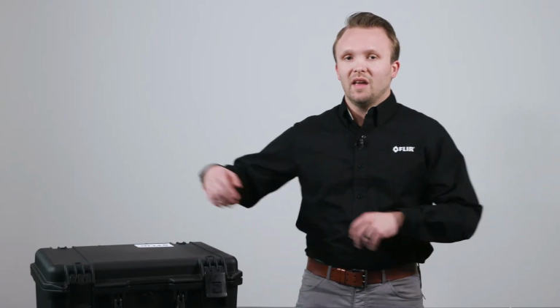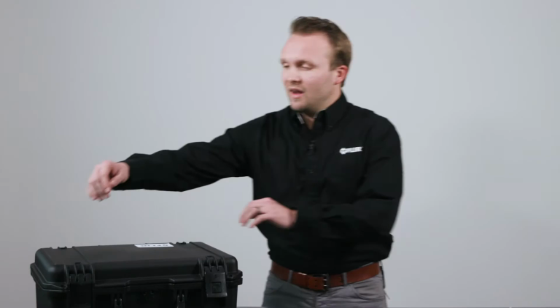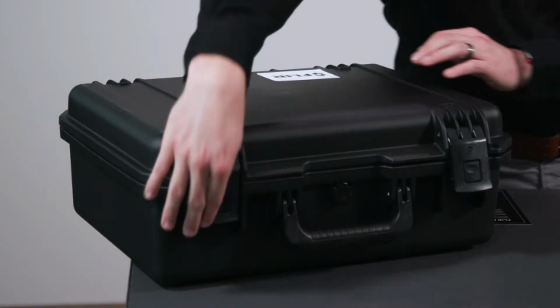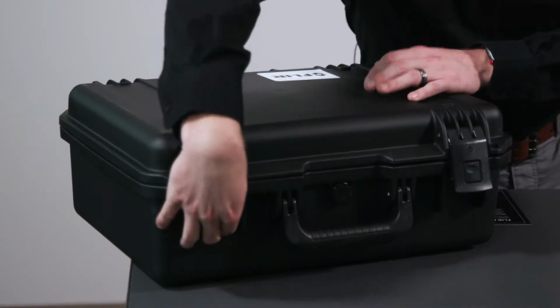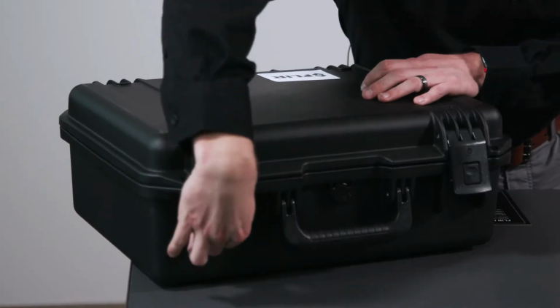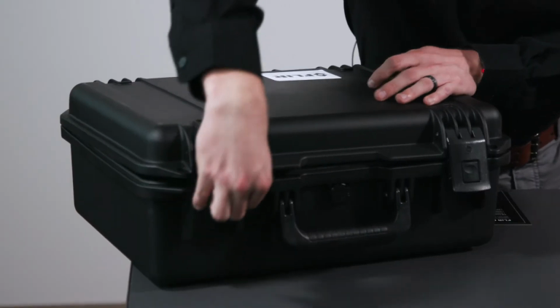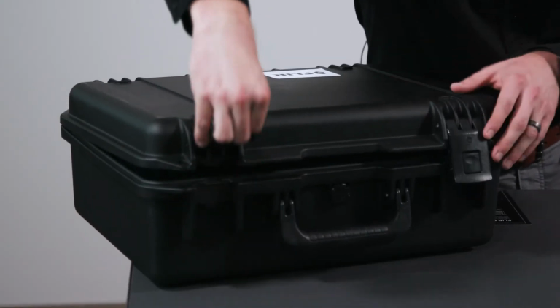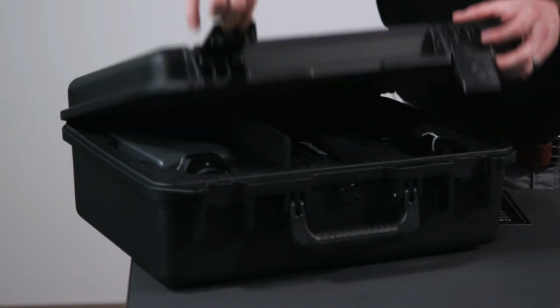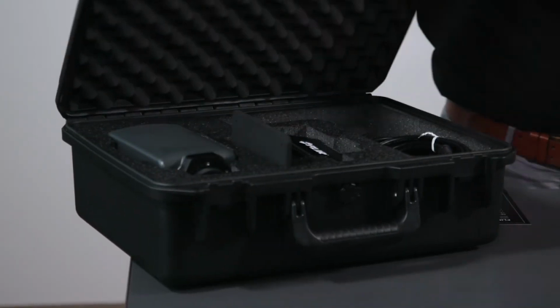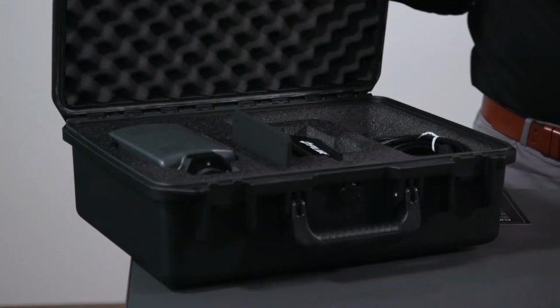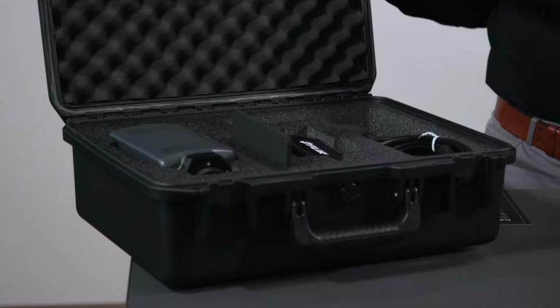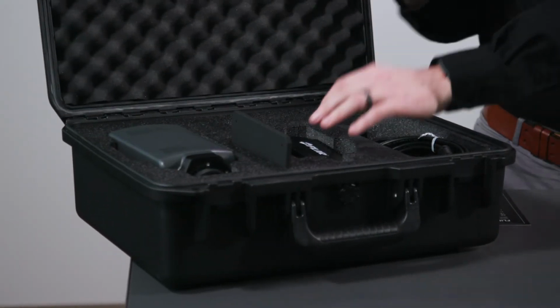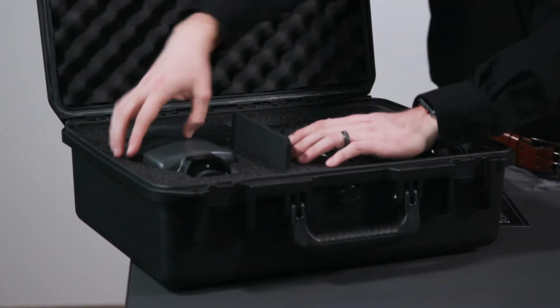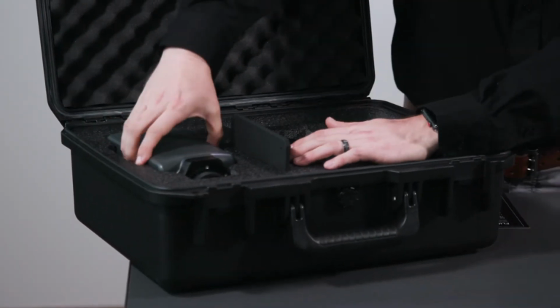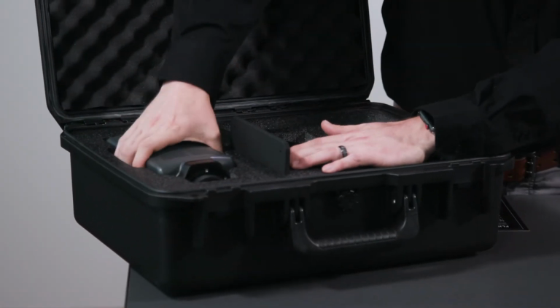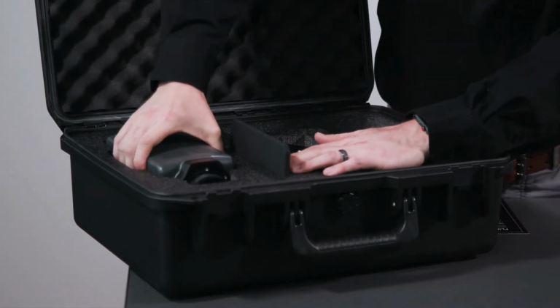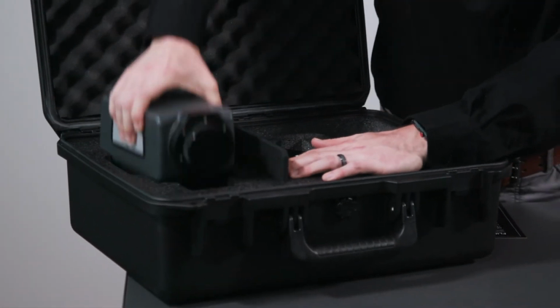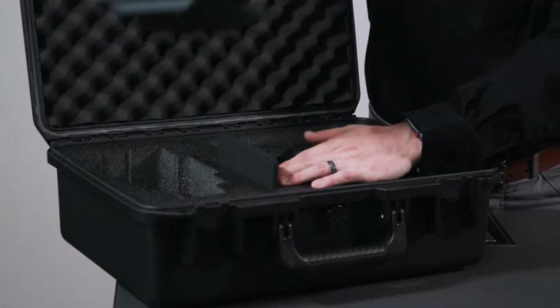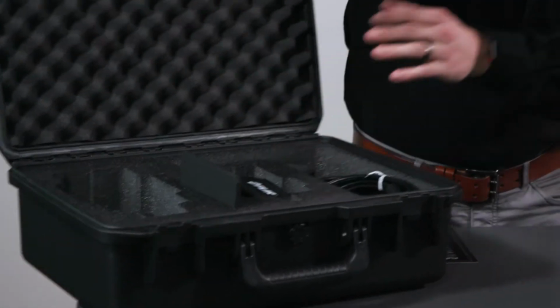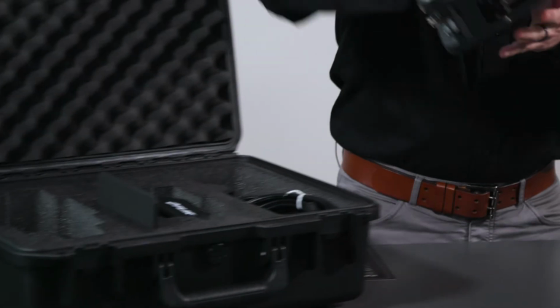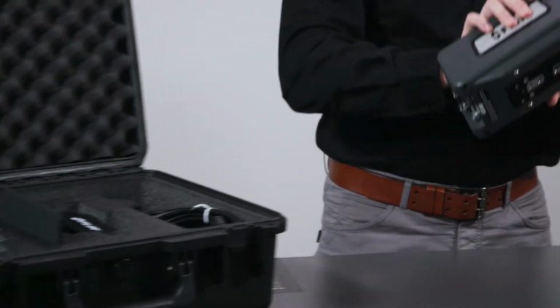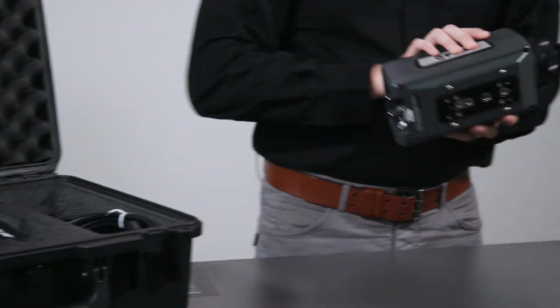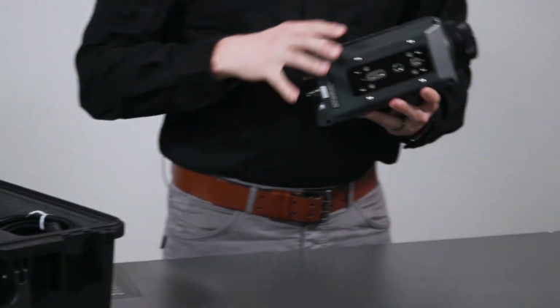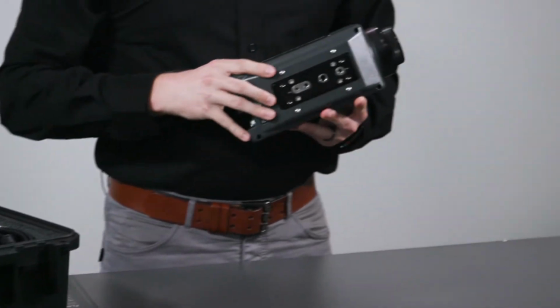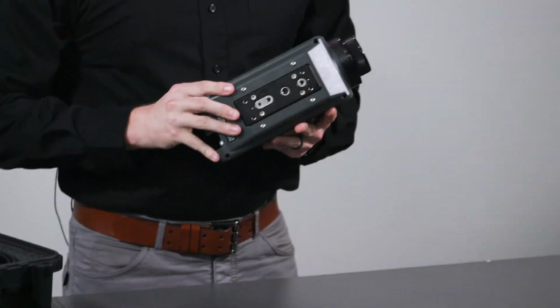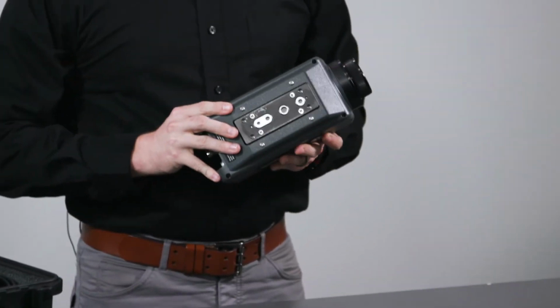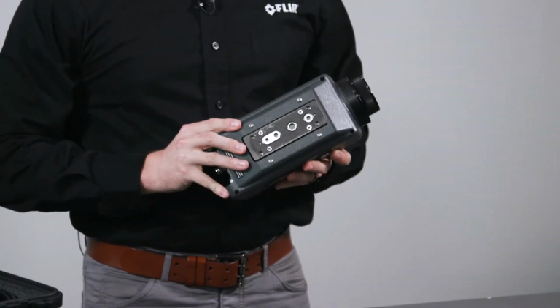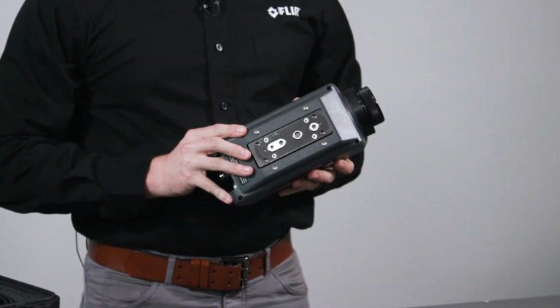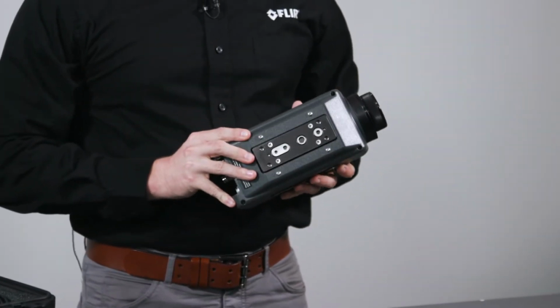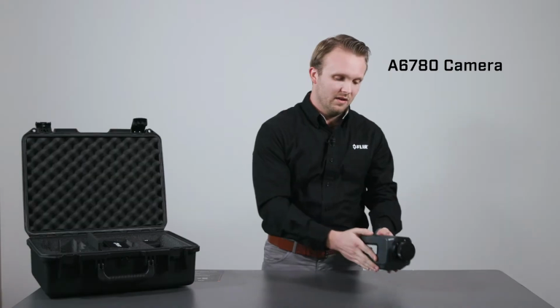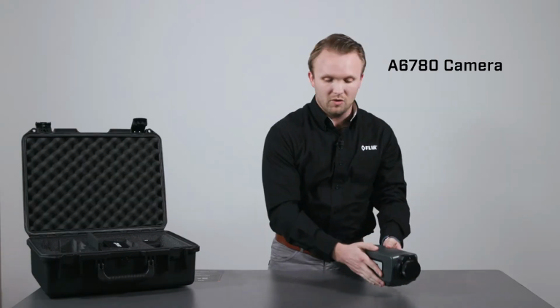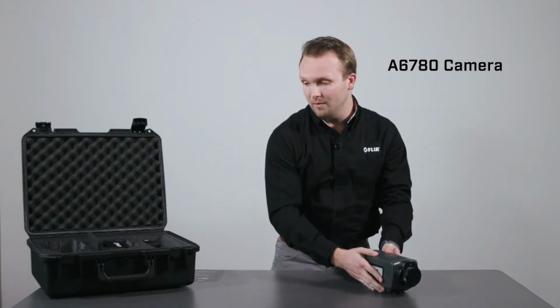Inside the box, you'll find the camera, which has a mounting plate on the bottom with threaded holes to accommodate nearly any installation requirements.